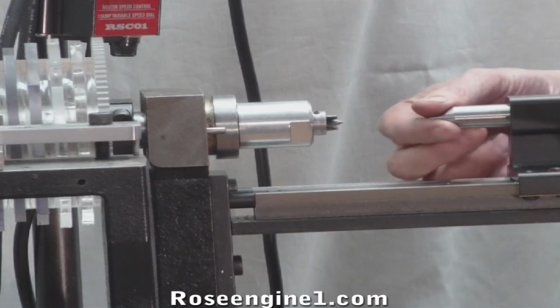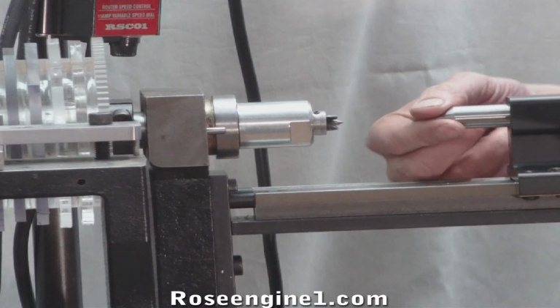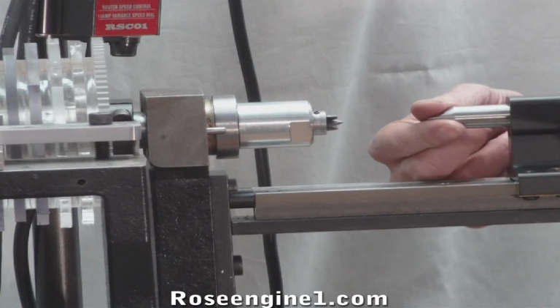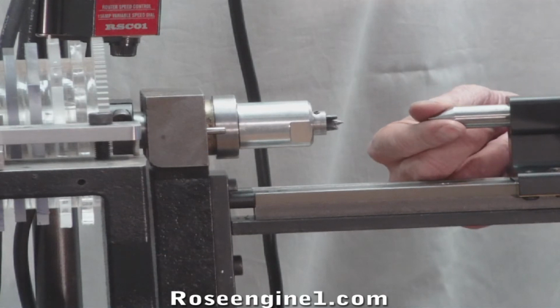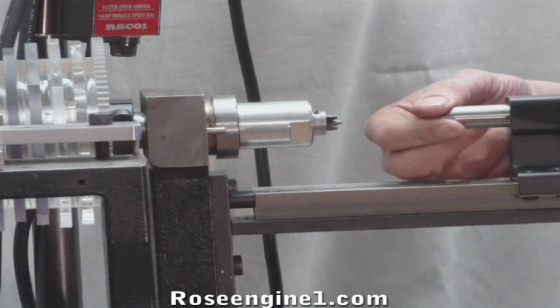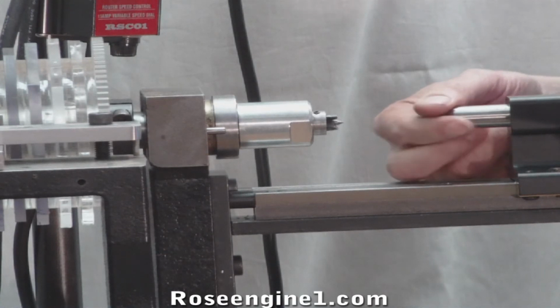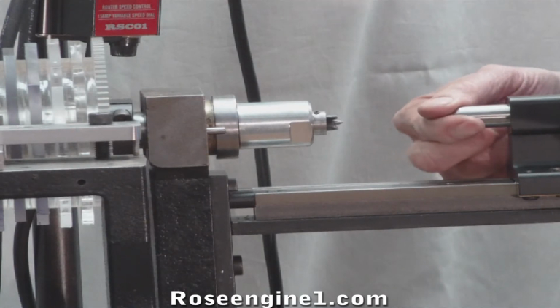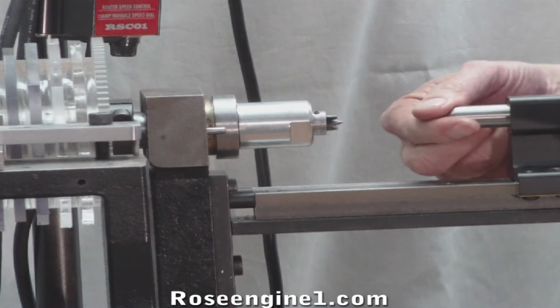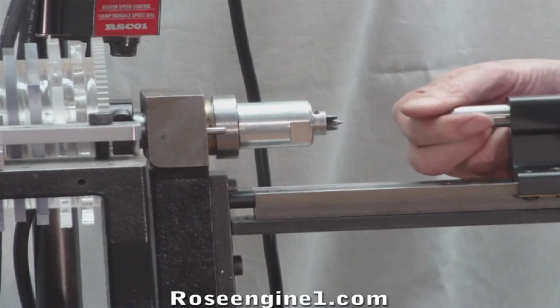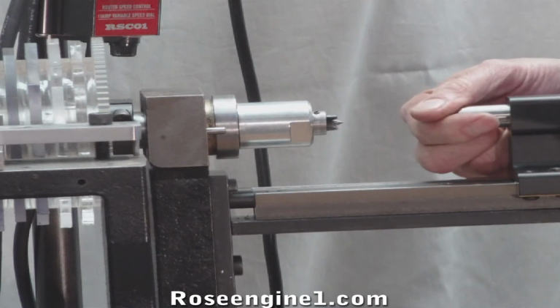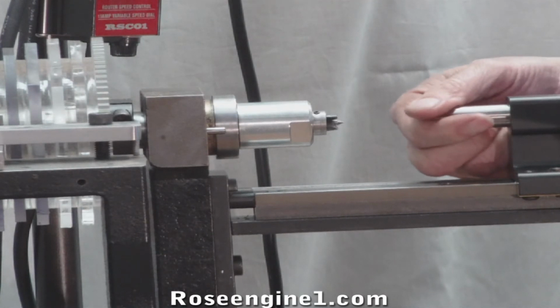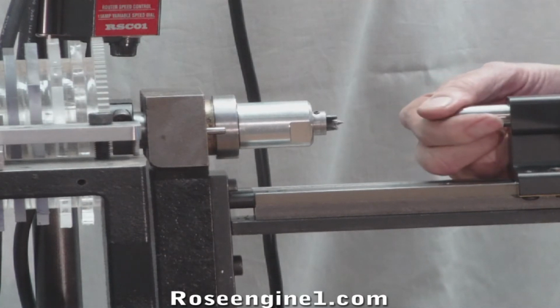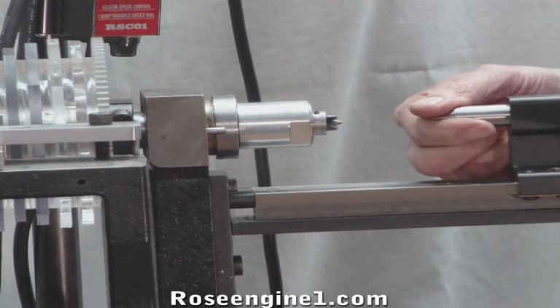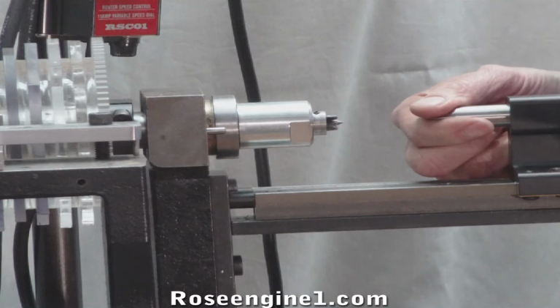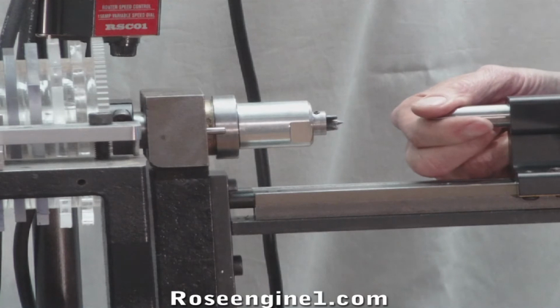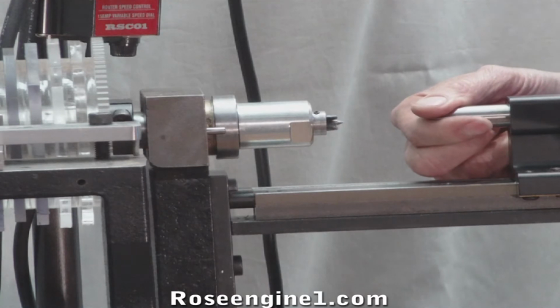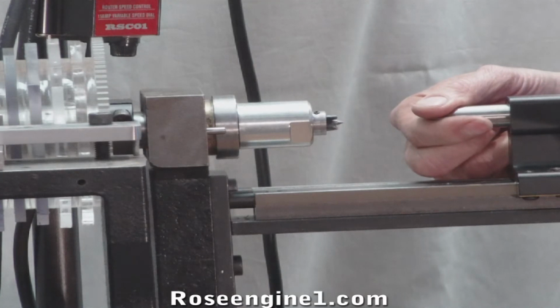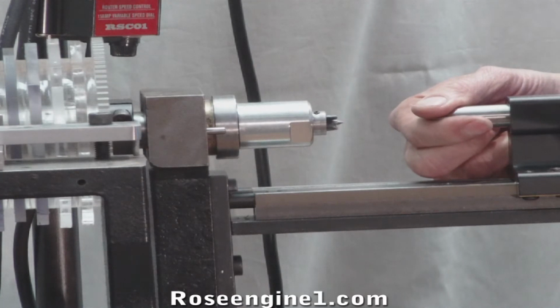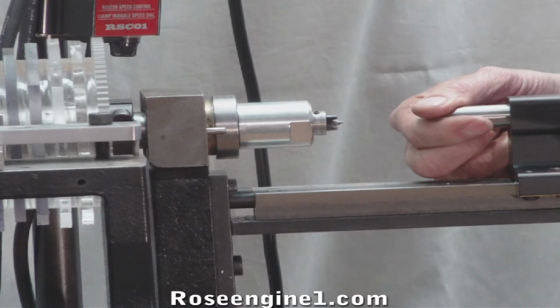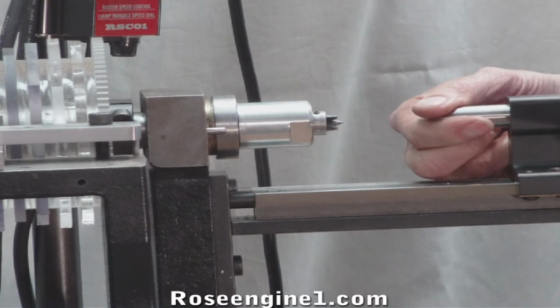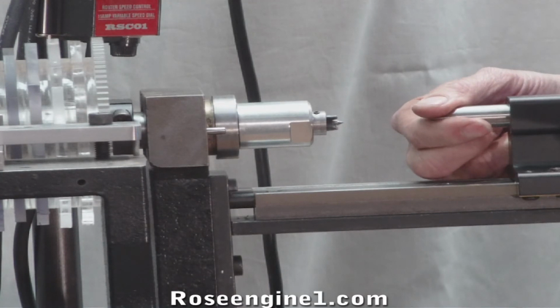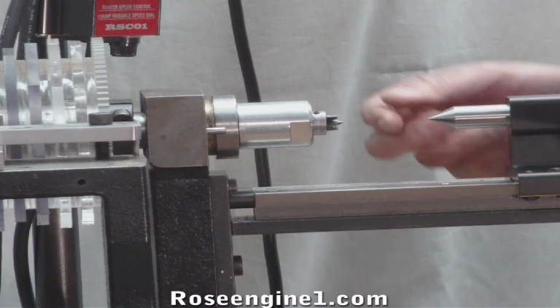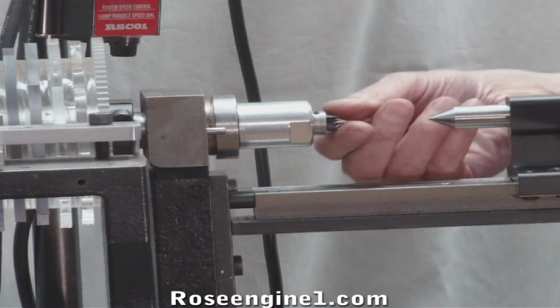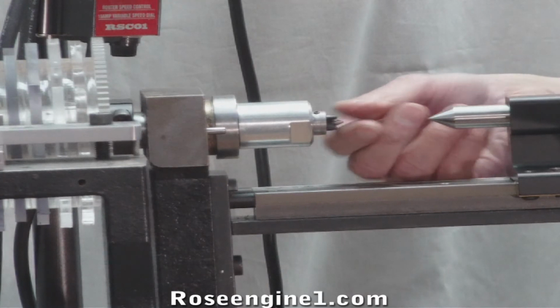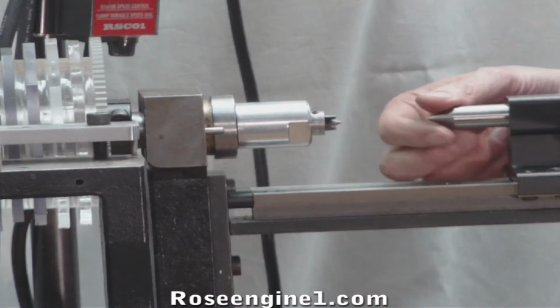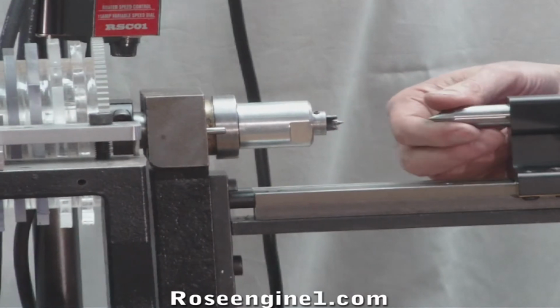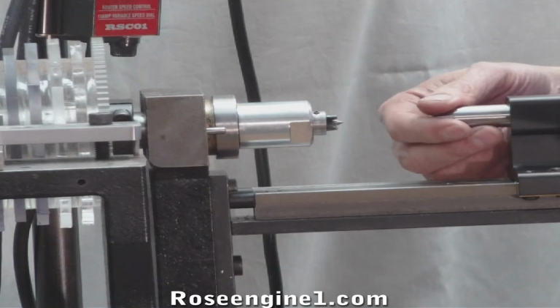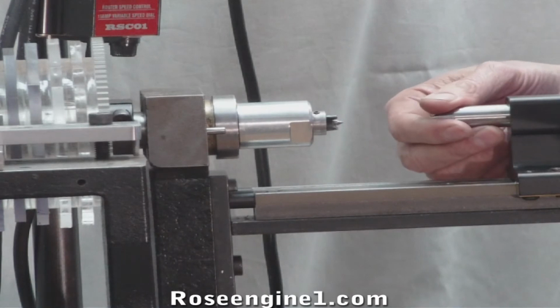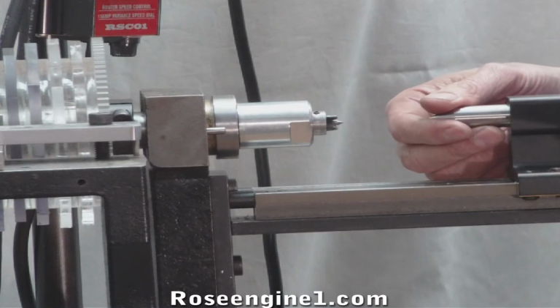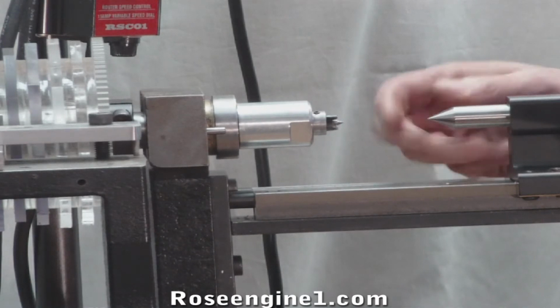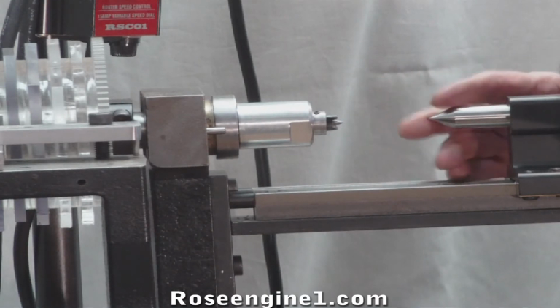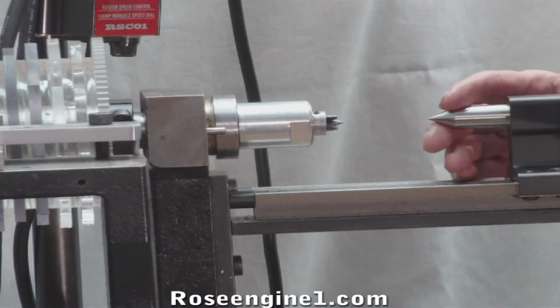One of the features with this tailstock is that it's spring loaded with a driver nut in the back. So once I put my part in there, it'll have plenty of tension to hold it in place.